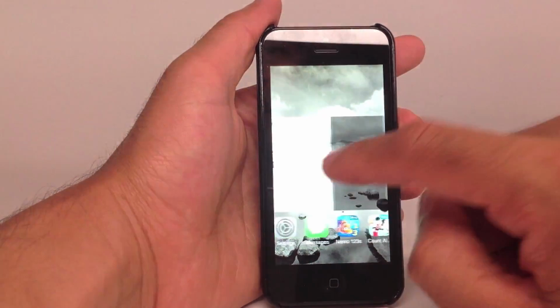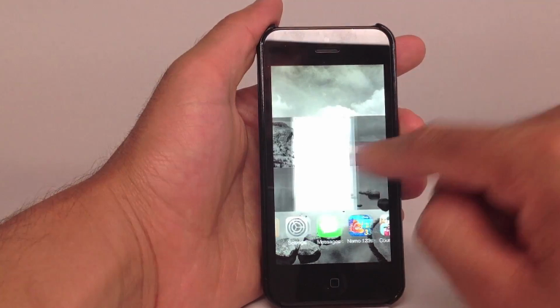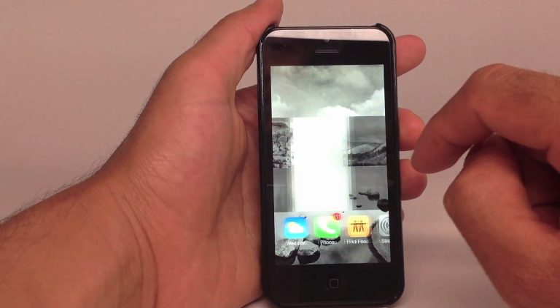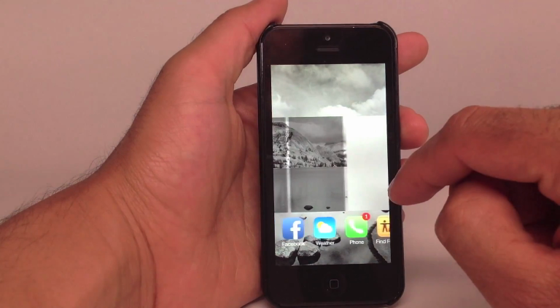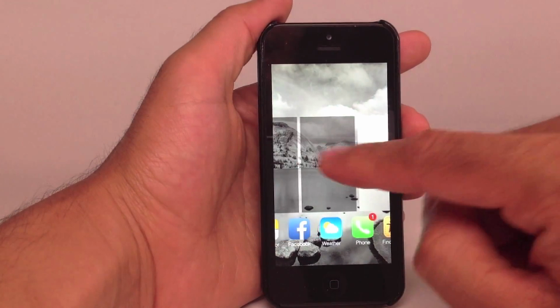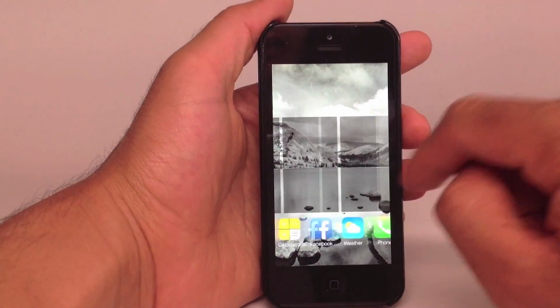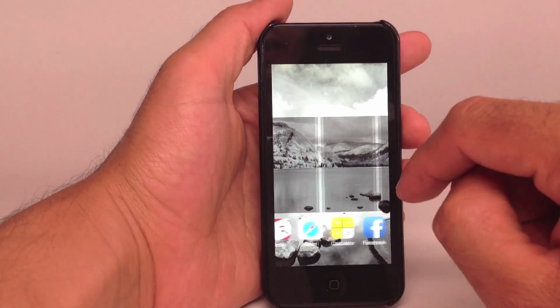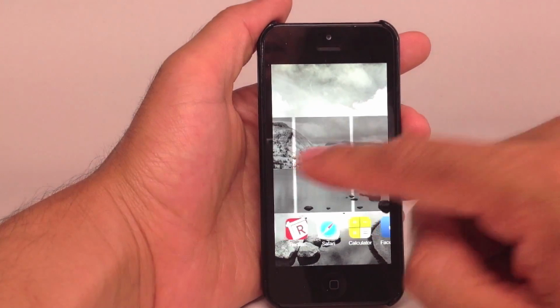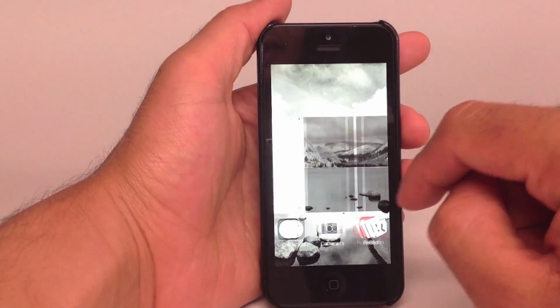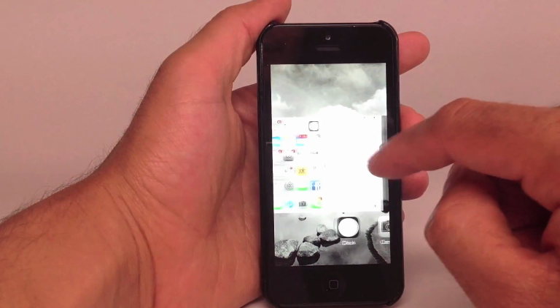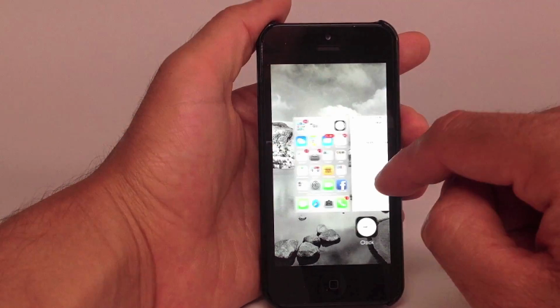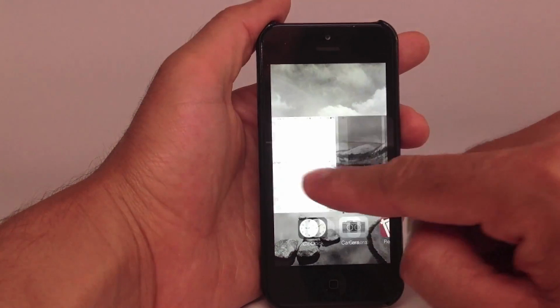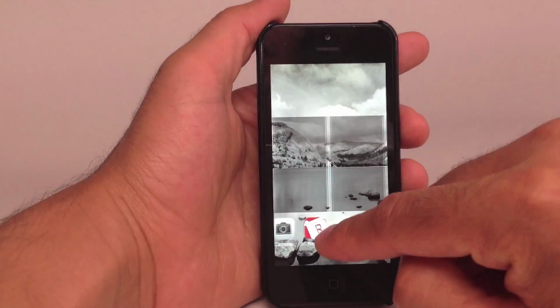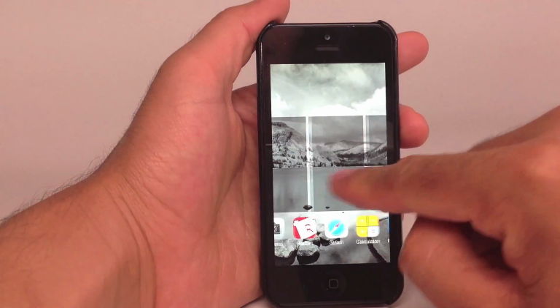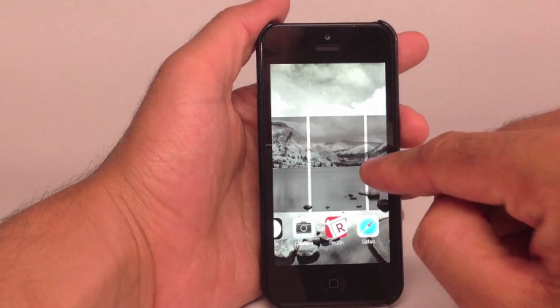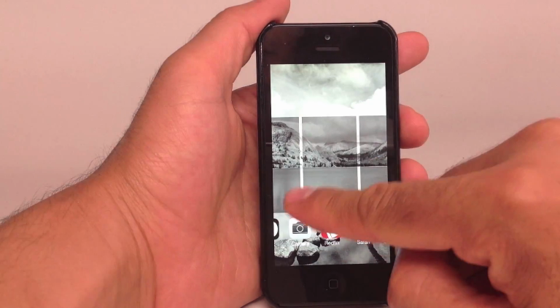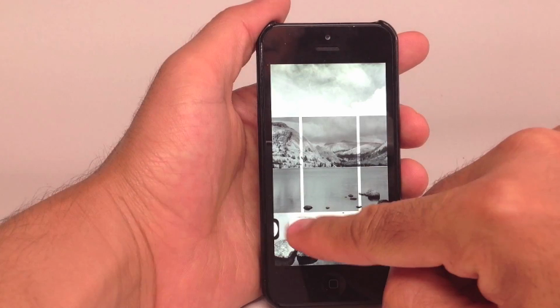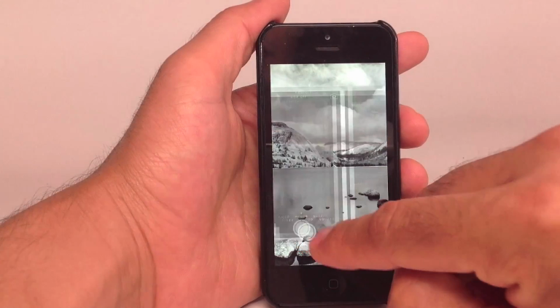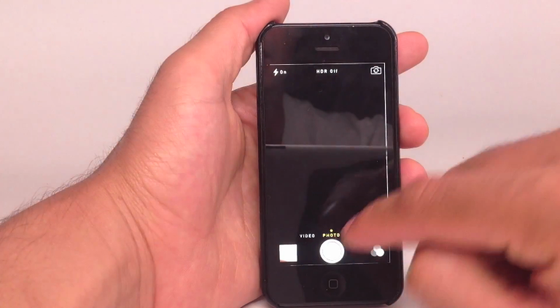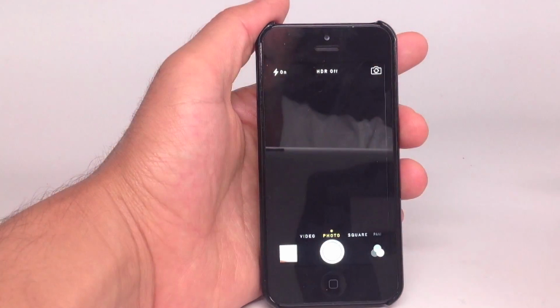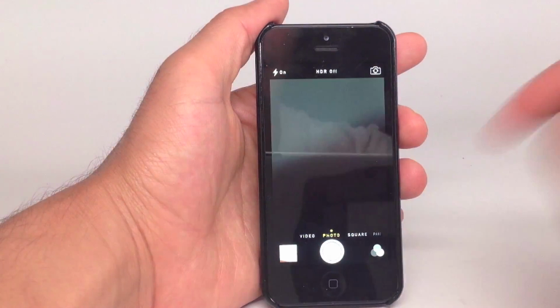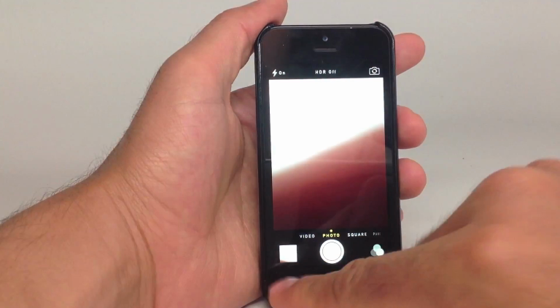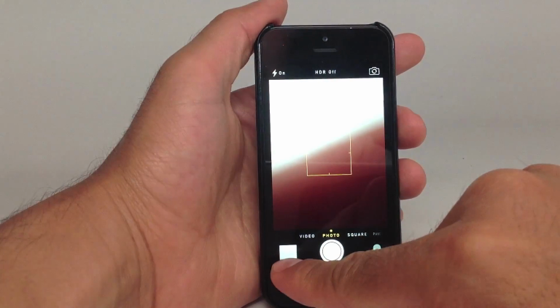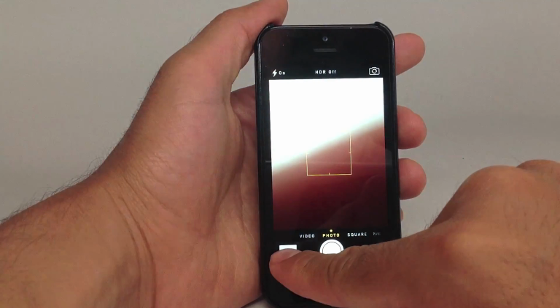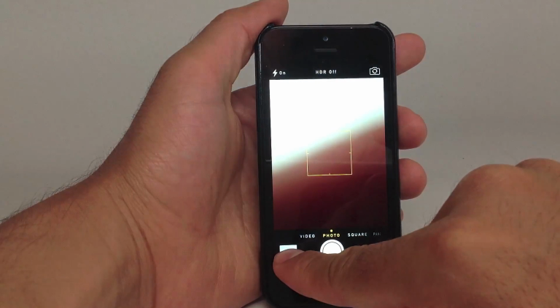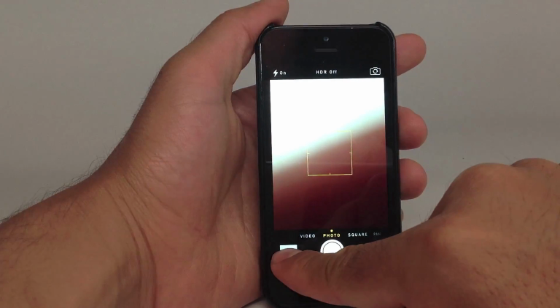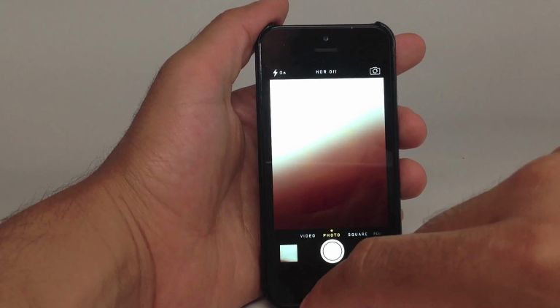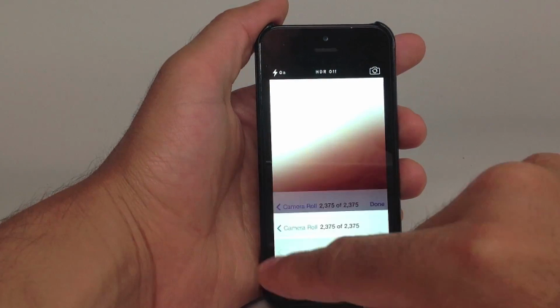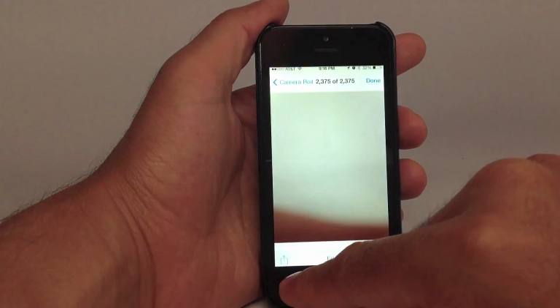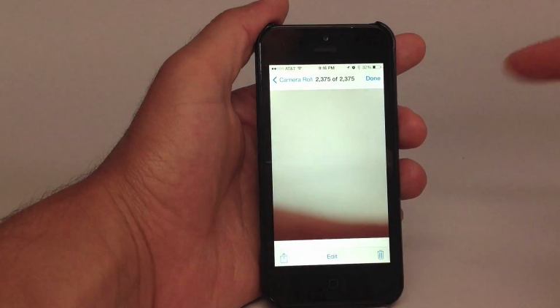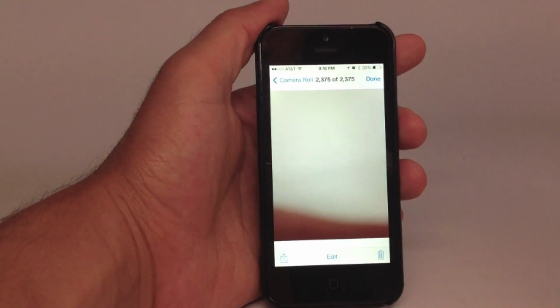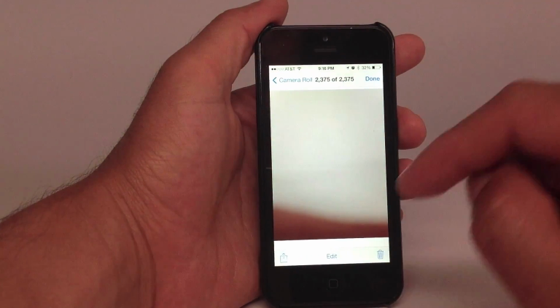If you go over to the camera app, that's where it gets really worrisome. So let's go into camera. And if you click on the icon on the bottom left, that actually brings up your camera roll.